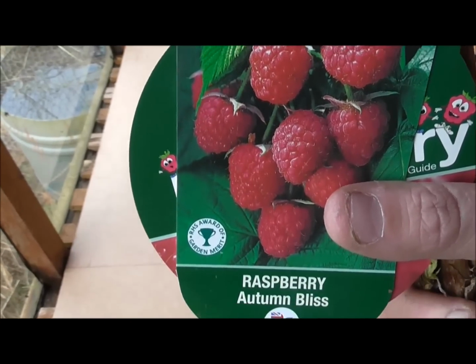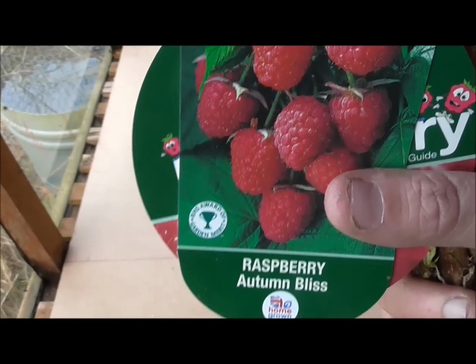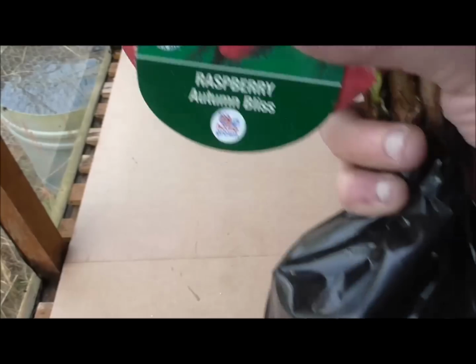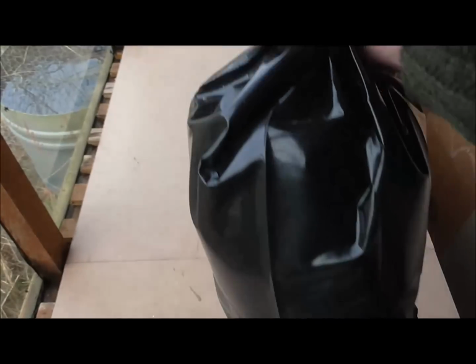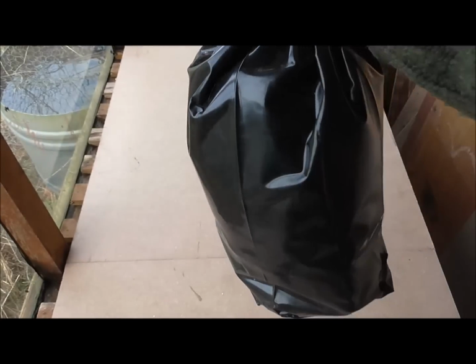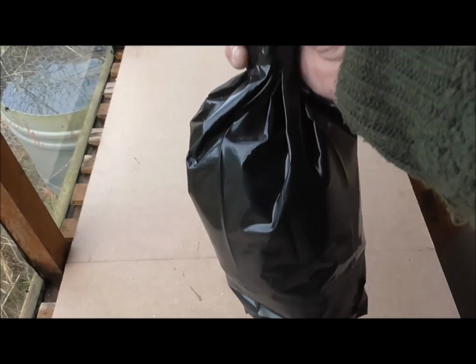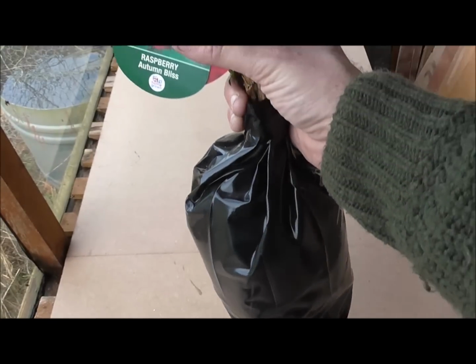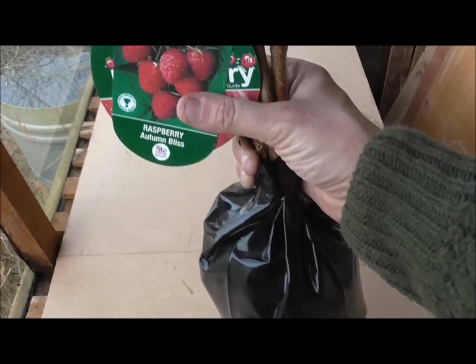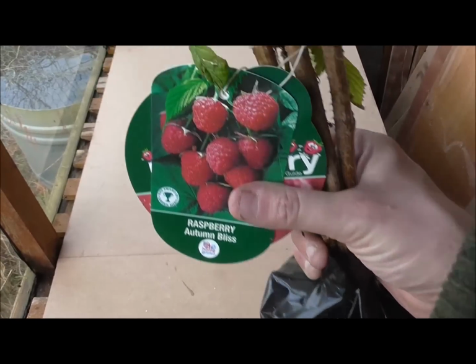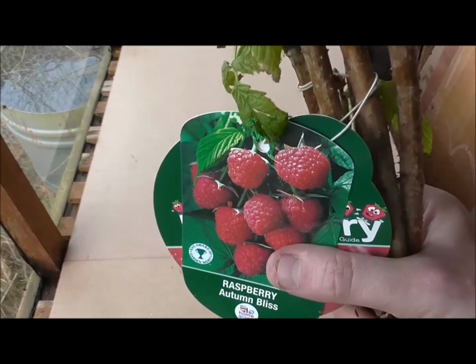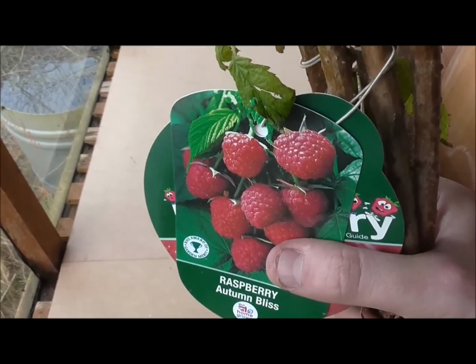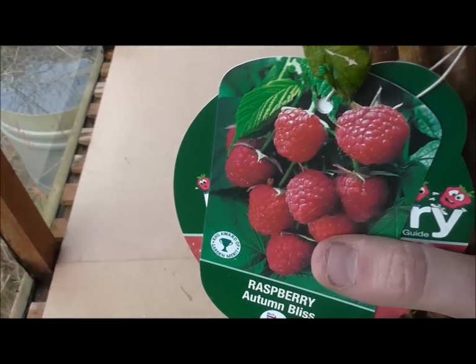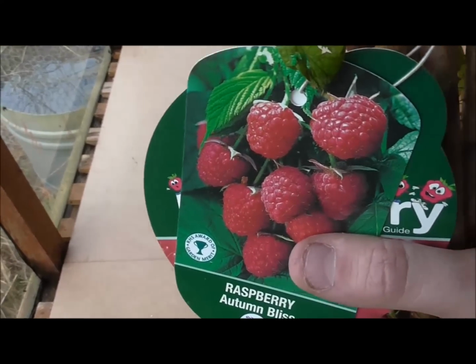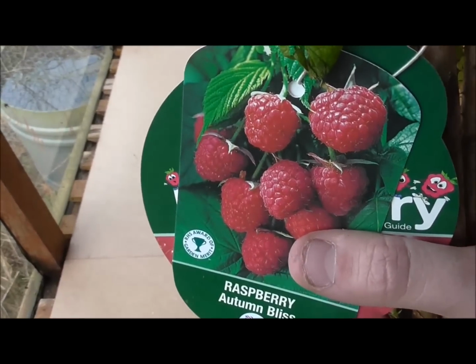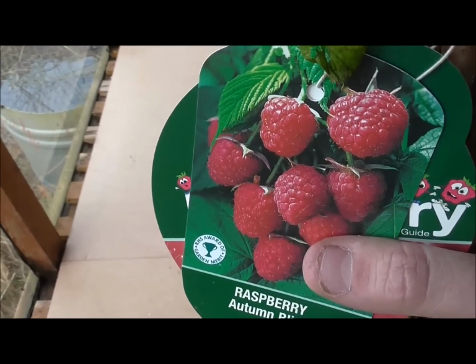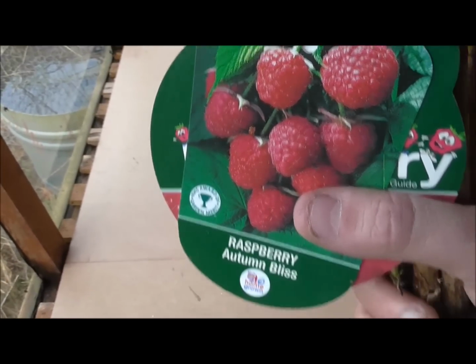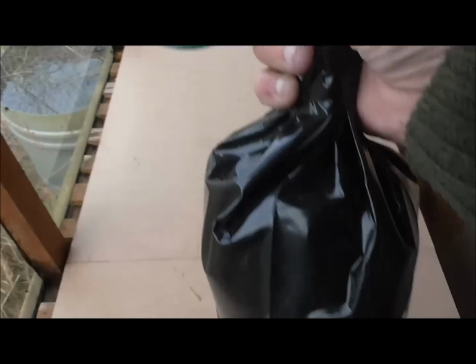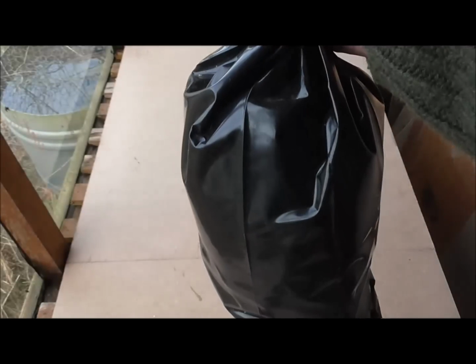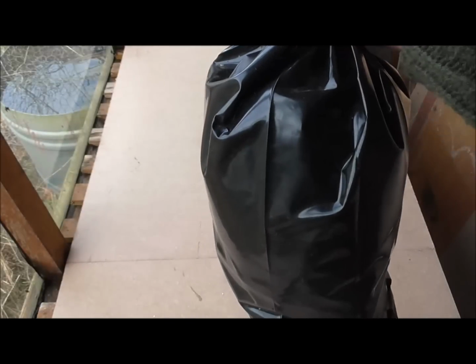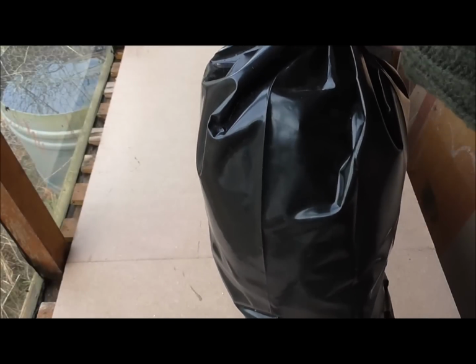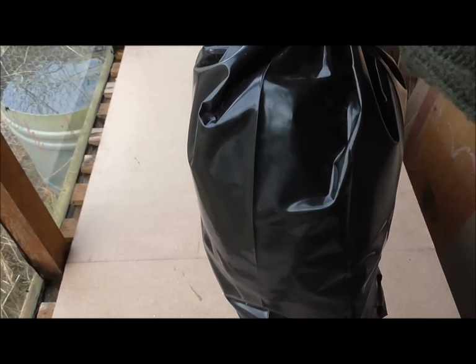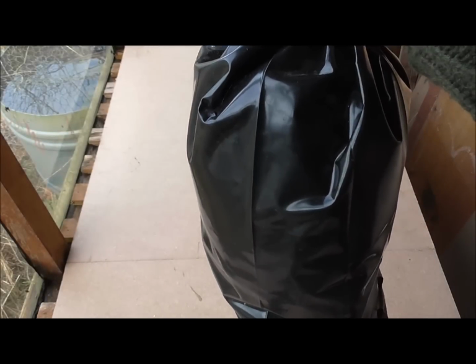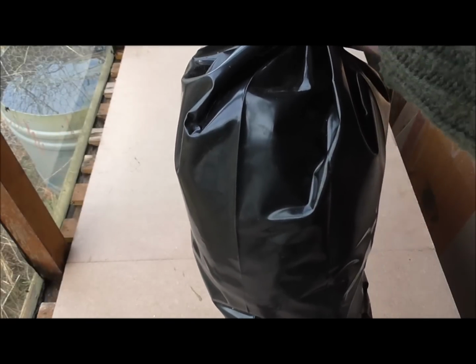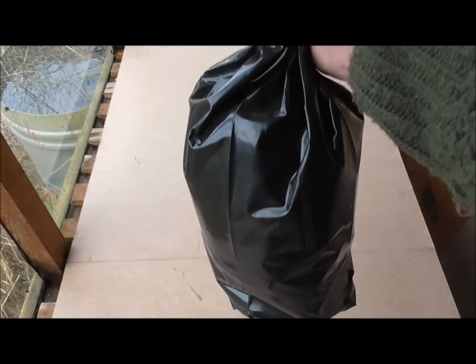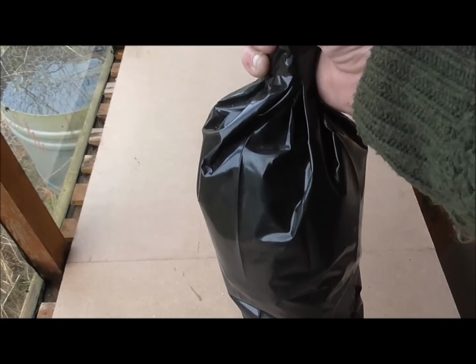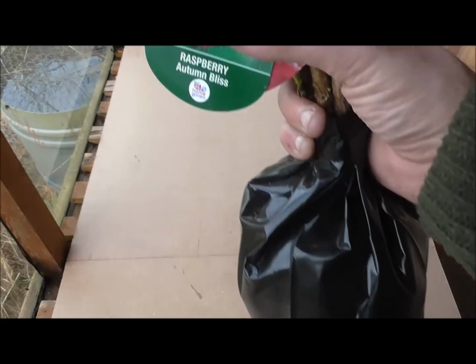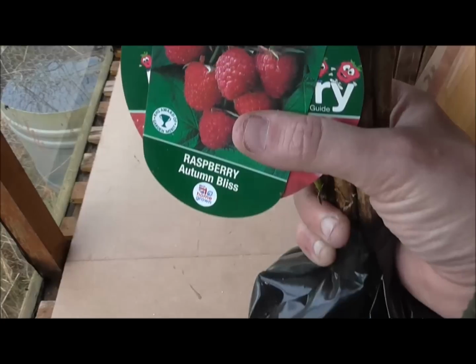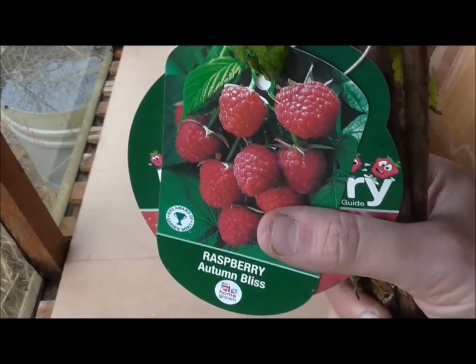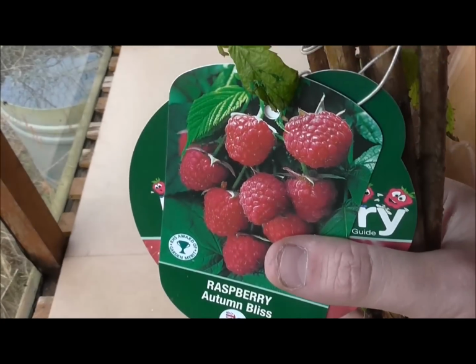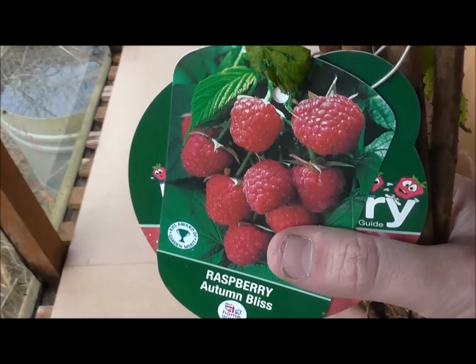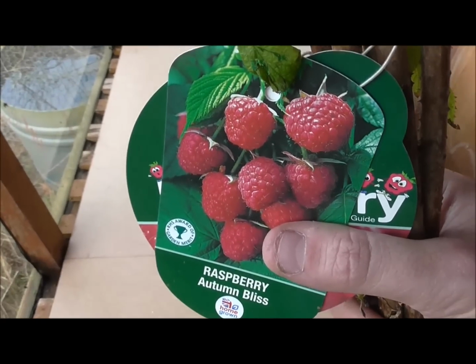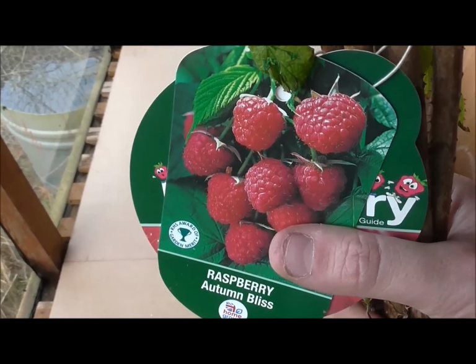They come in a bag like that, bought from my local garden centre. I'll get them out and get them soaking for an hour because I've got to prepare the ground a bit before I get them in.